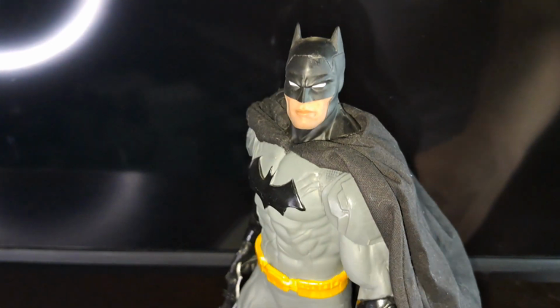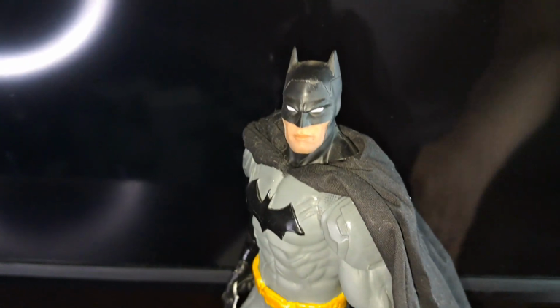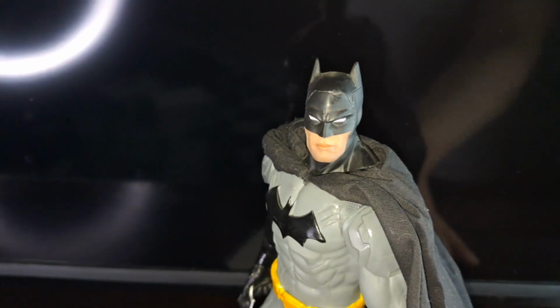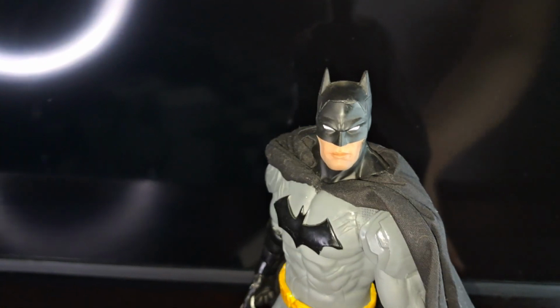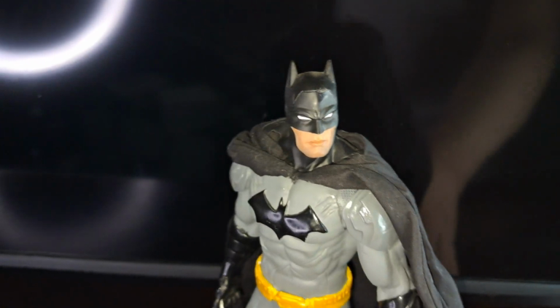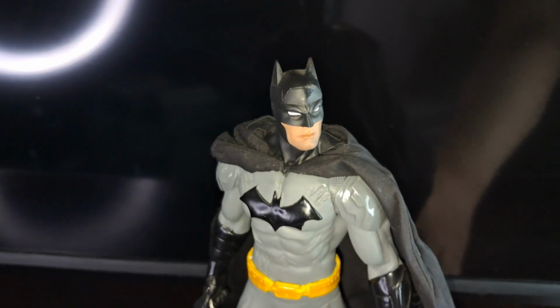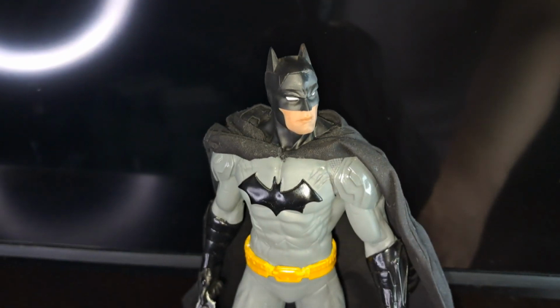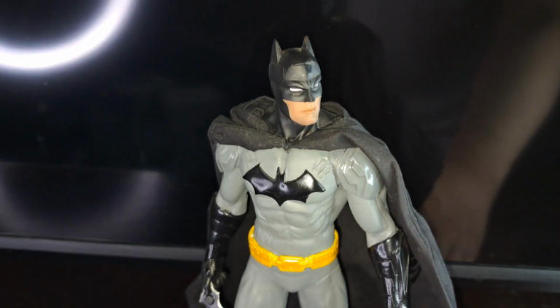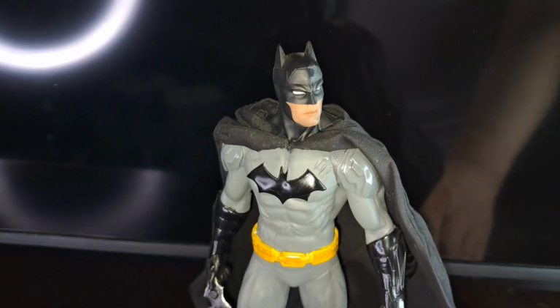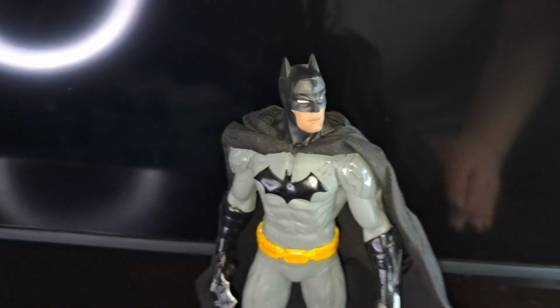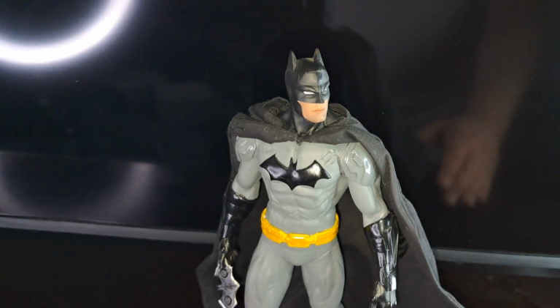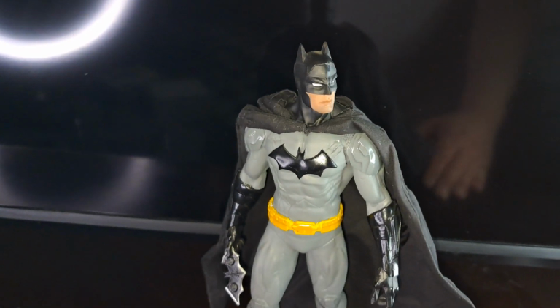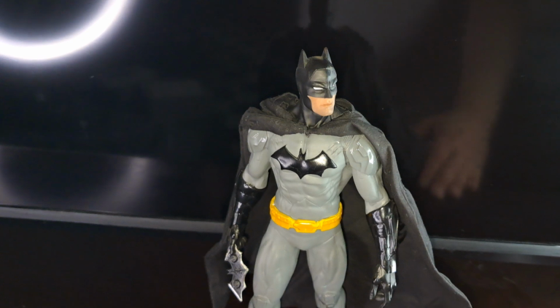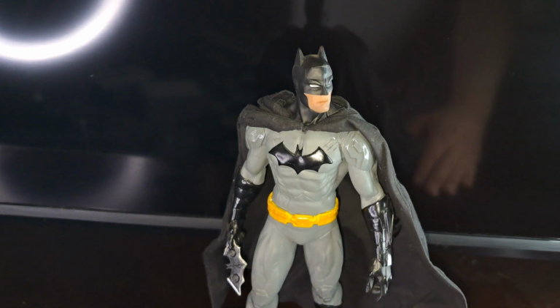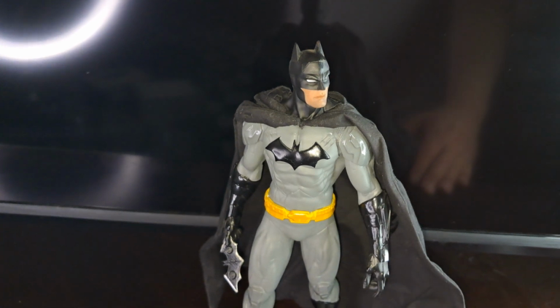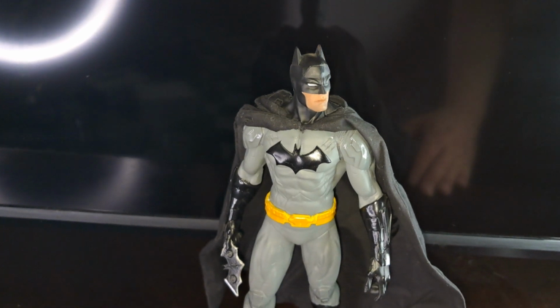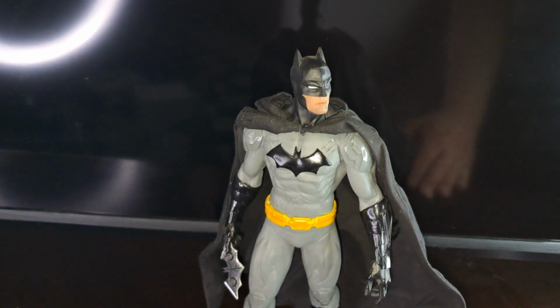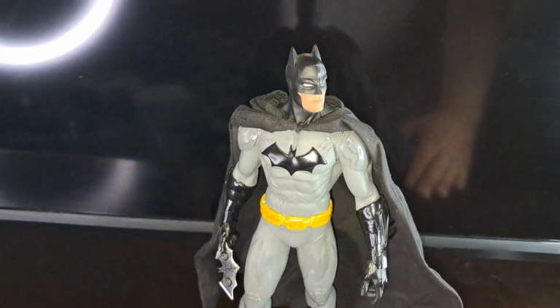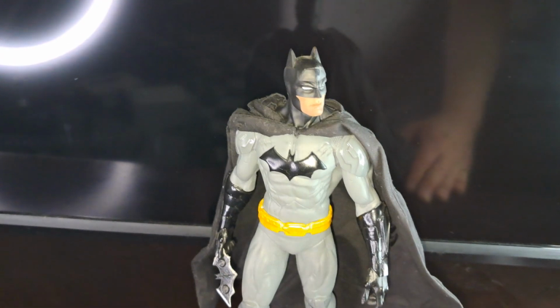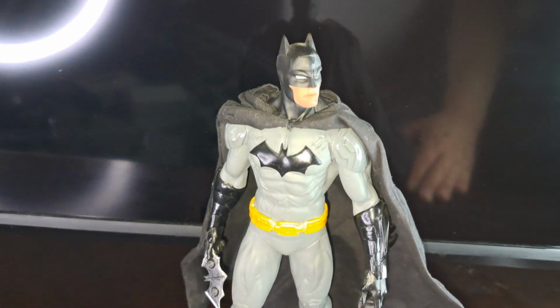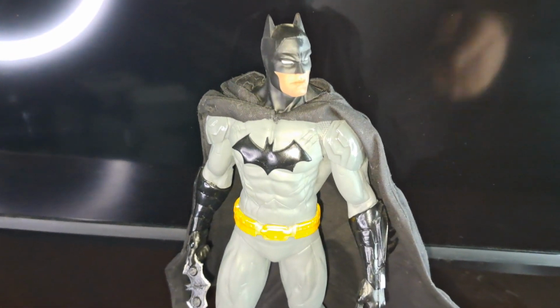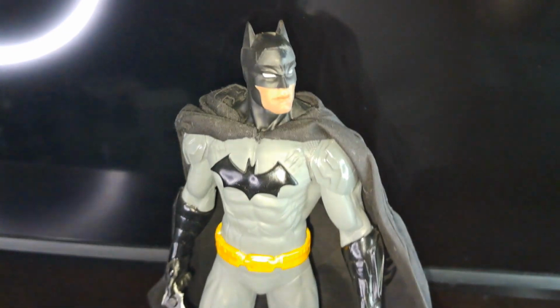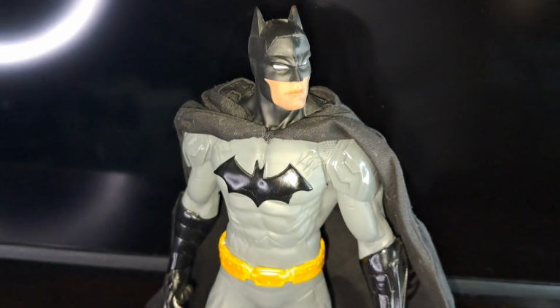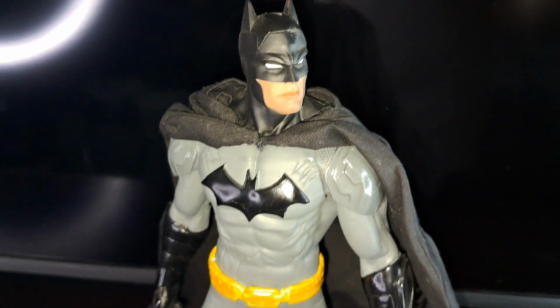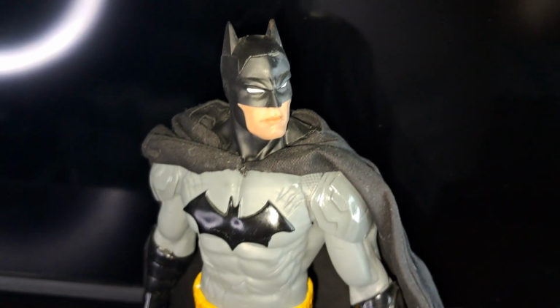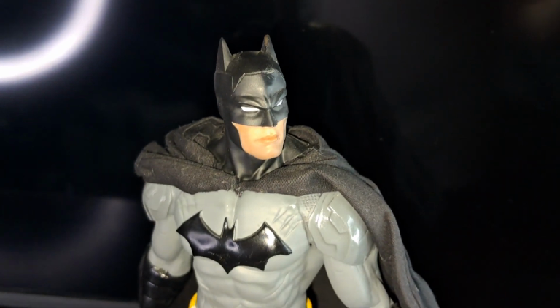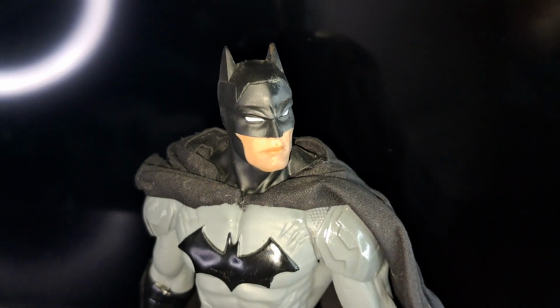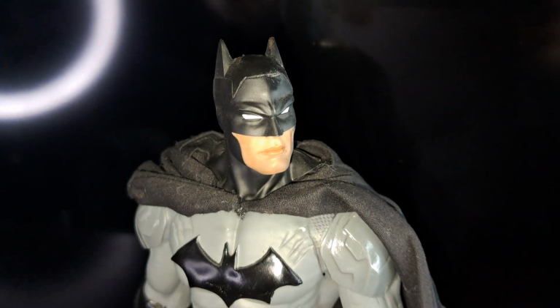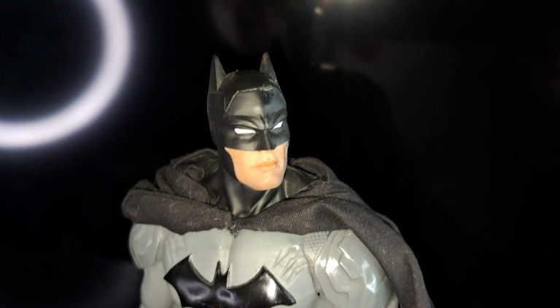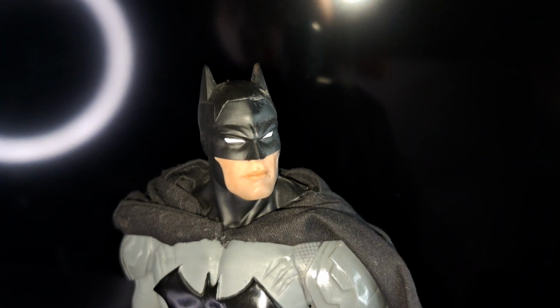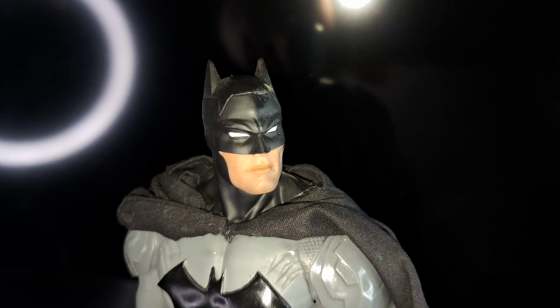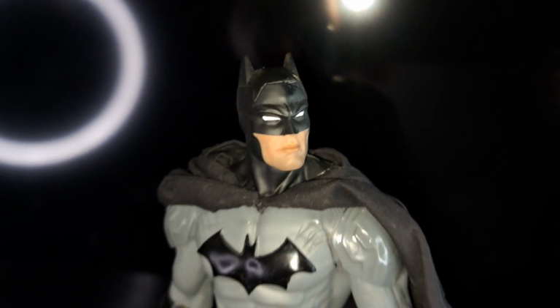That is the DC Icons New 52 Batman statue.